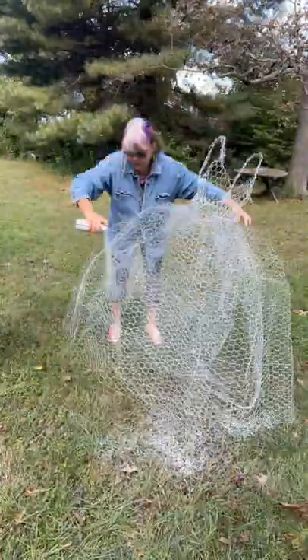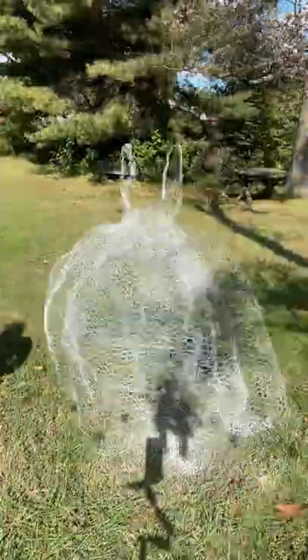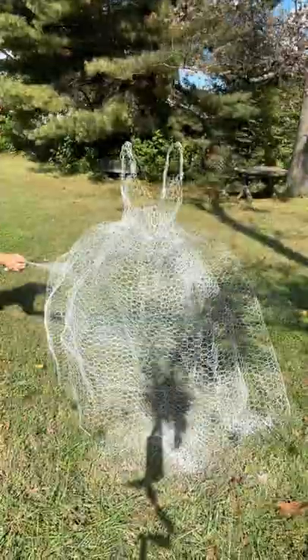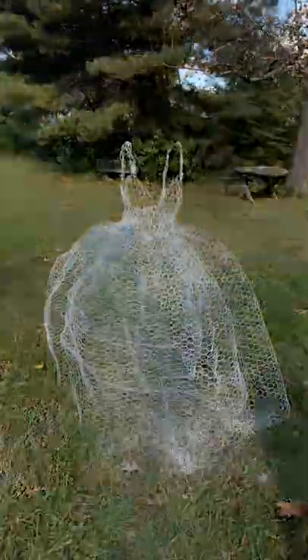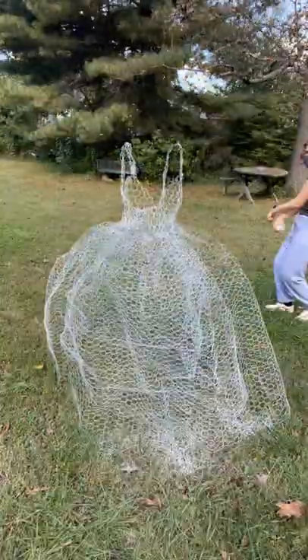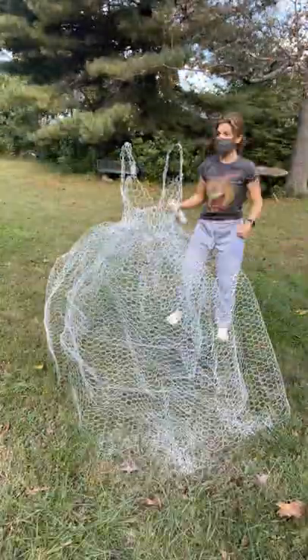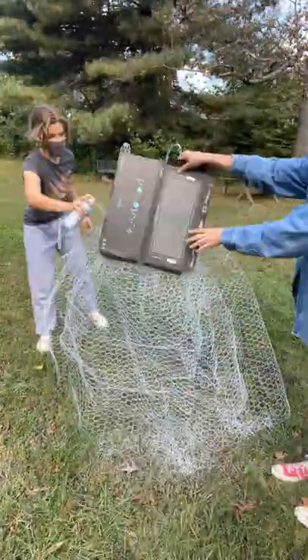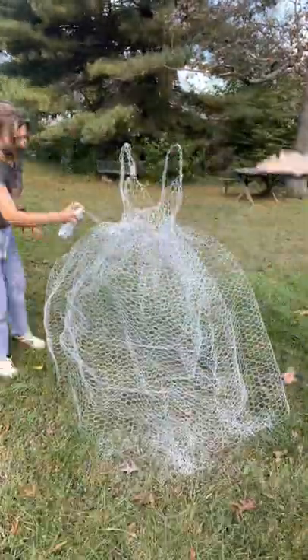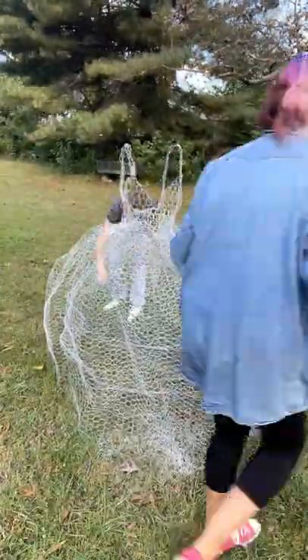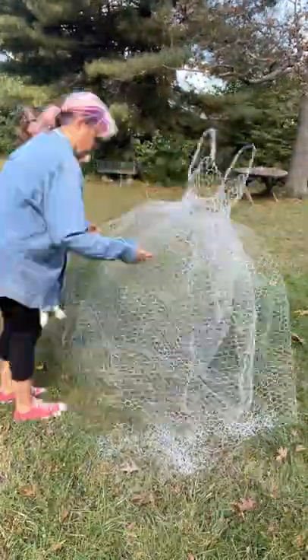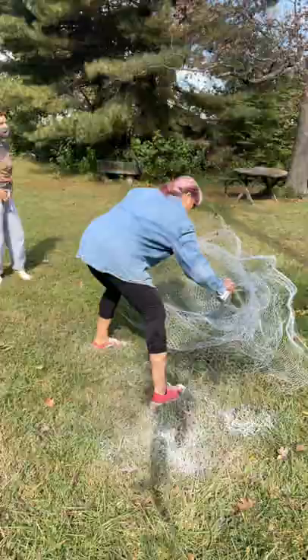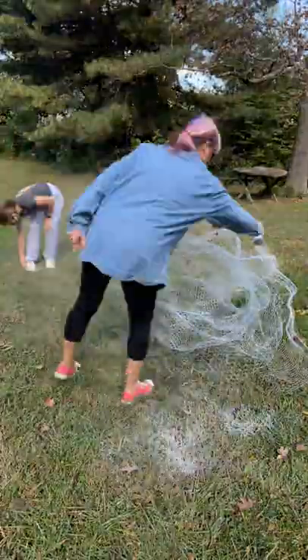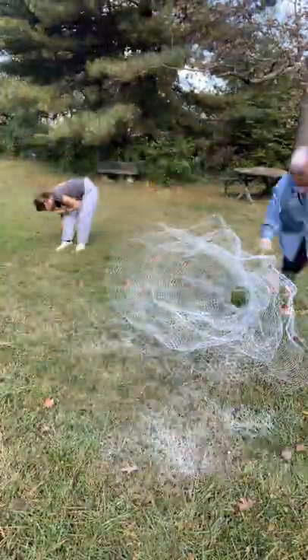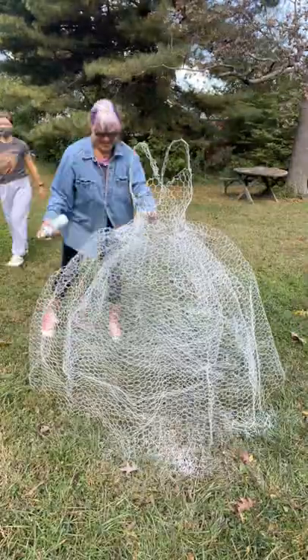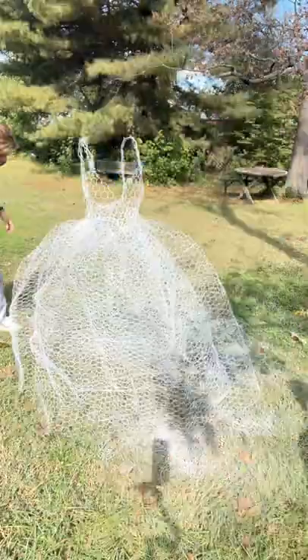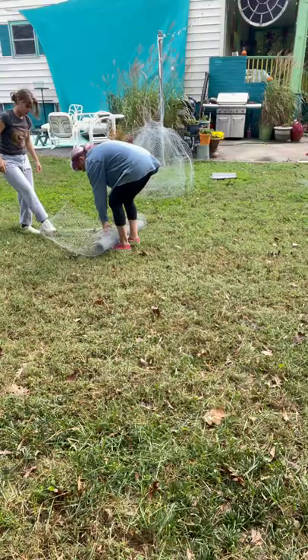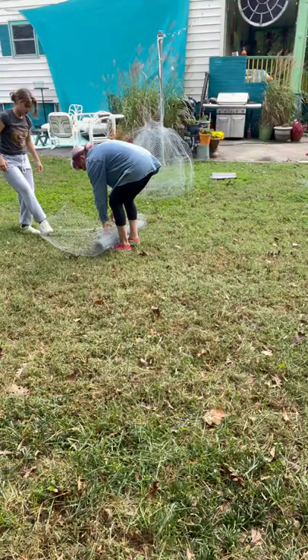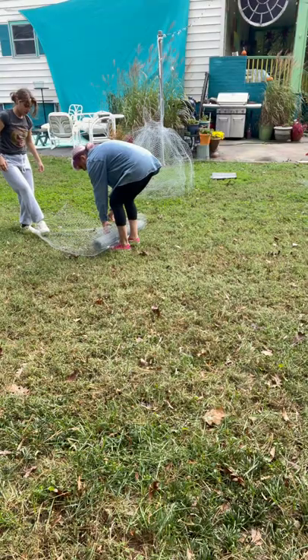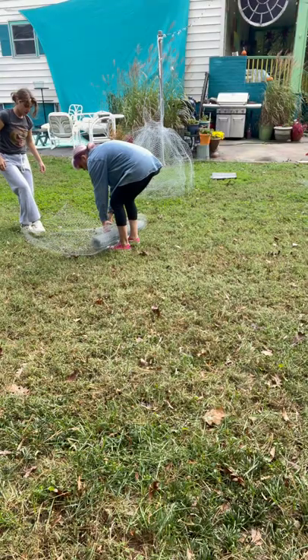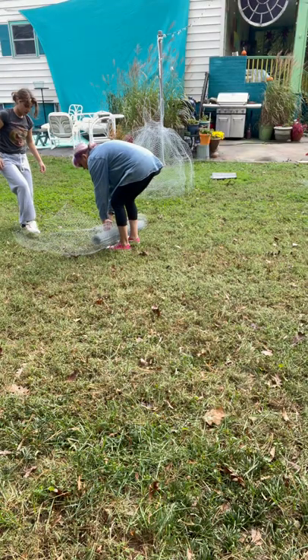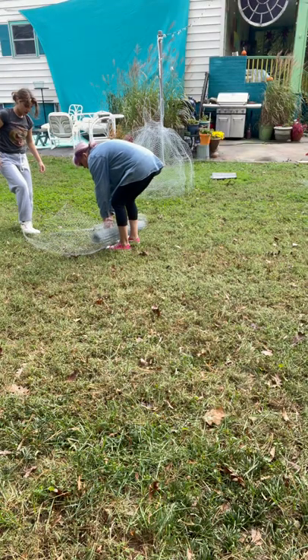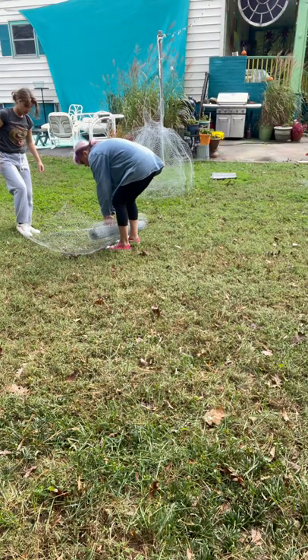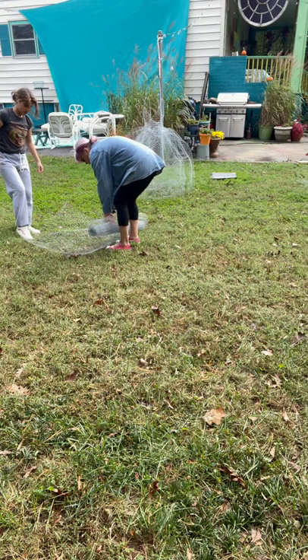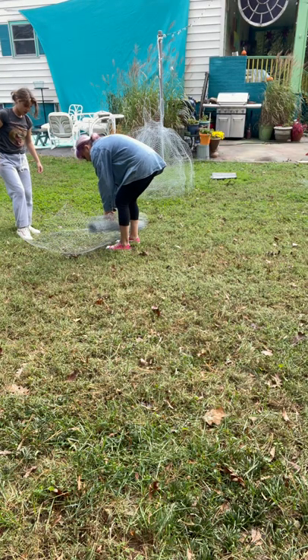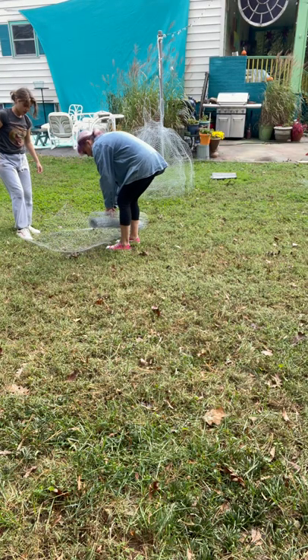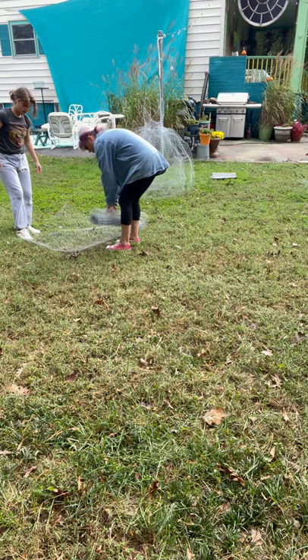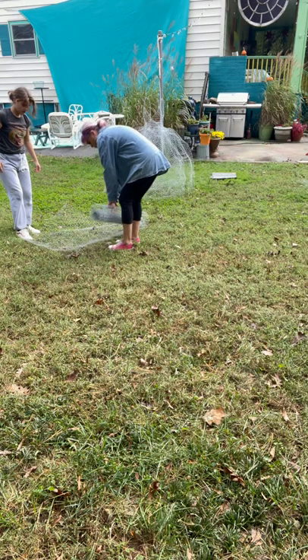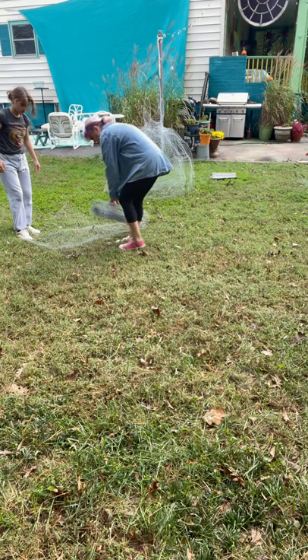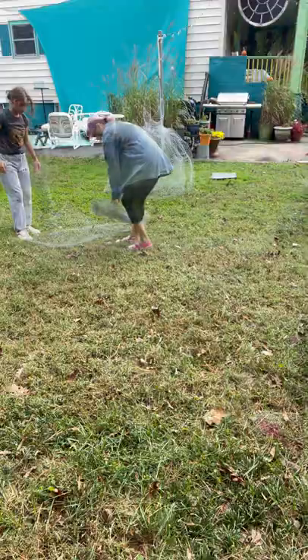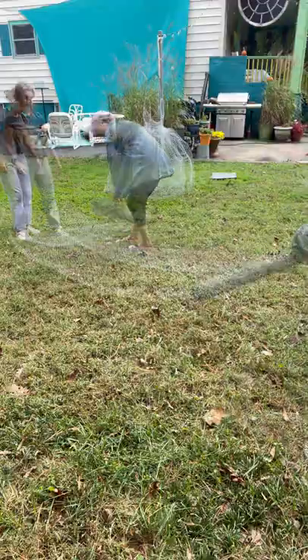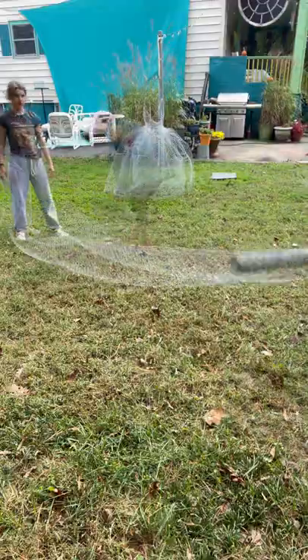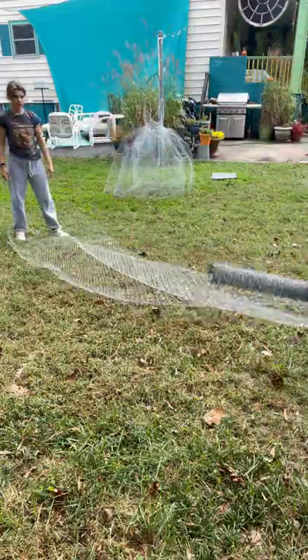We learned a lot on the first one, so now we want to do it again and try some new moves. We're going to roll it out super long.